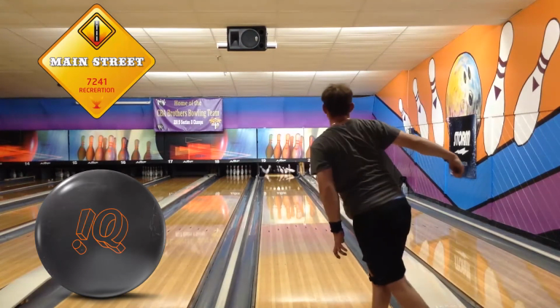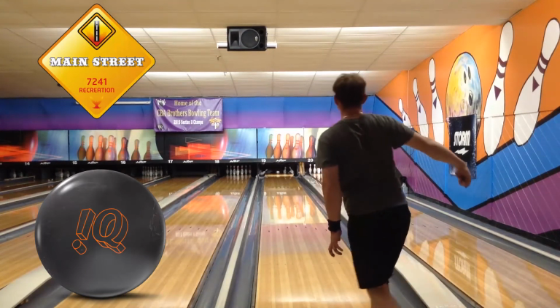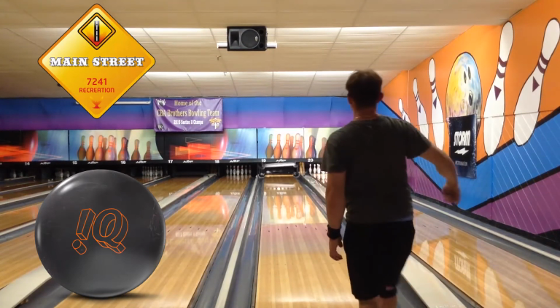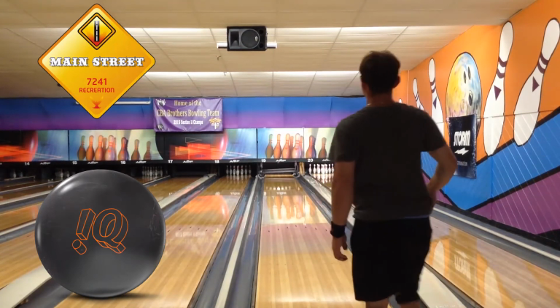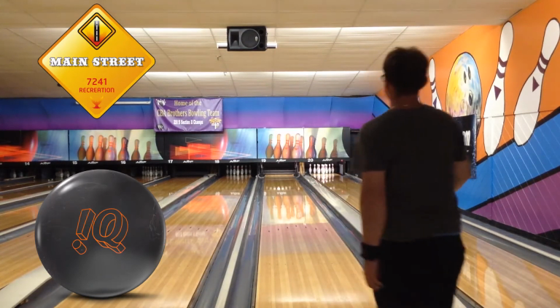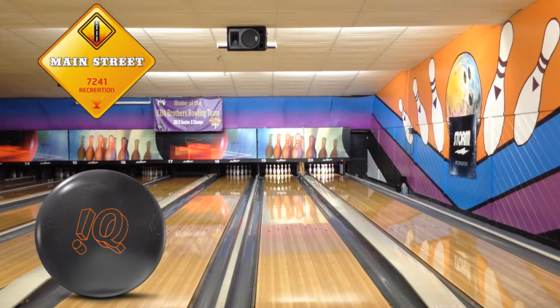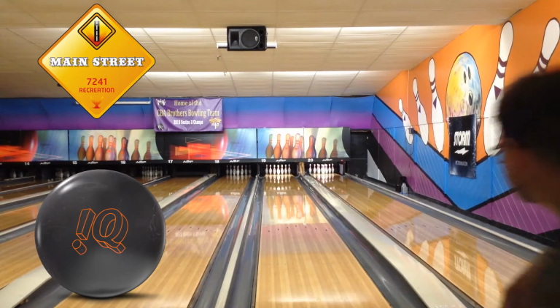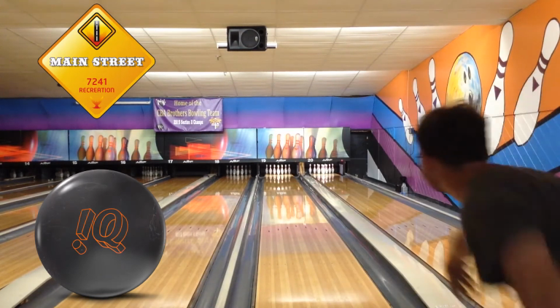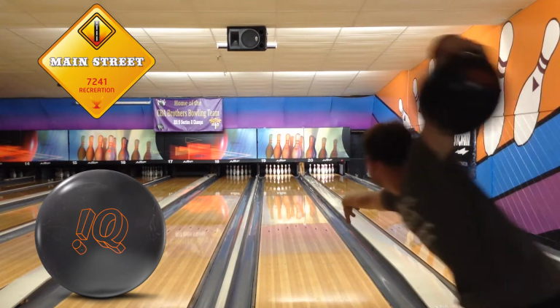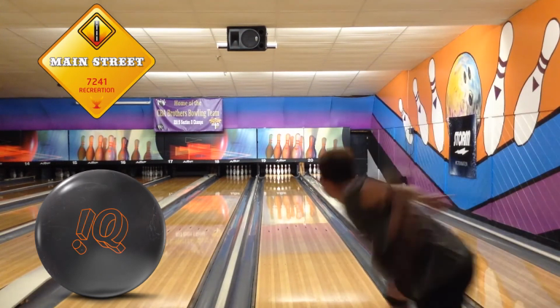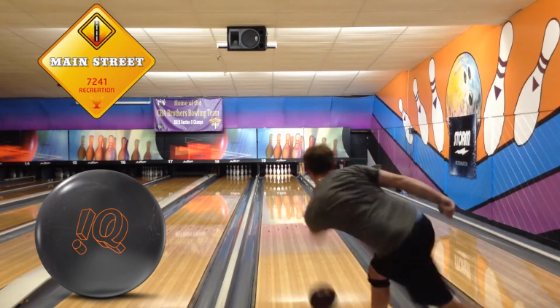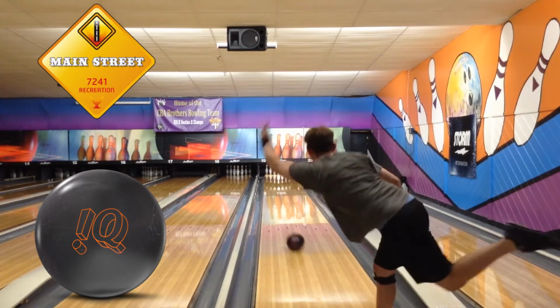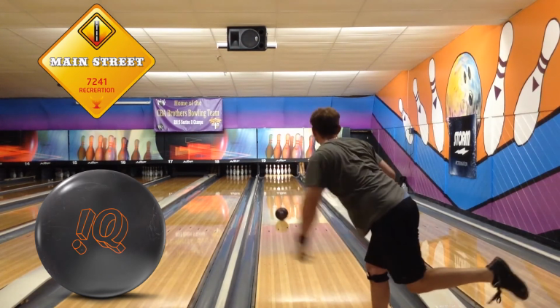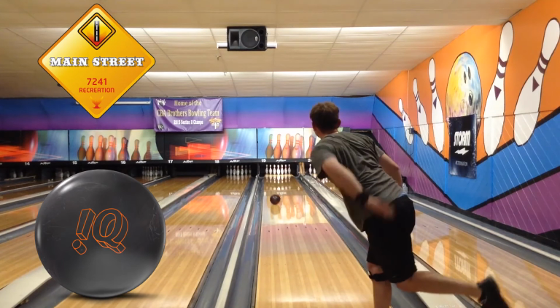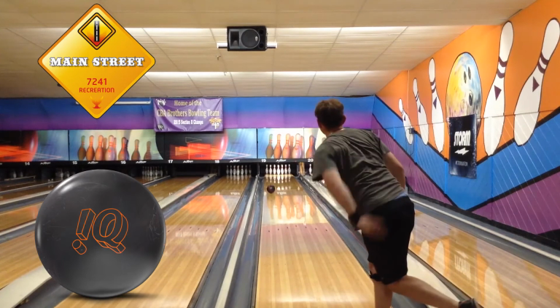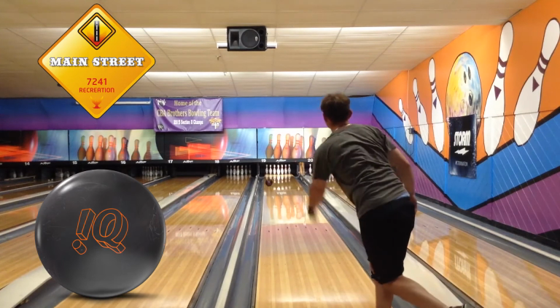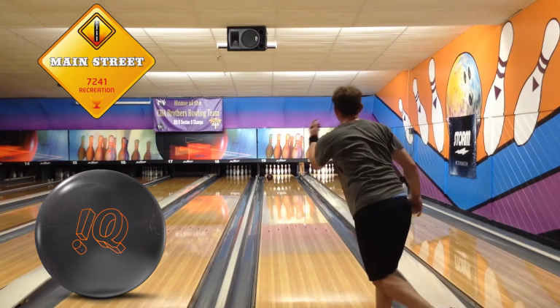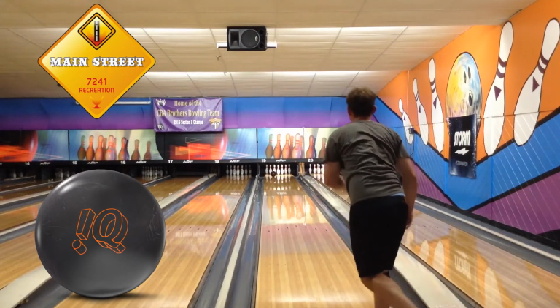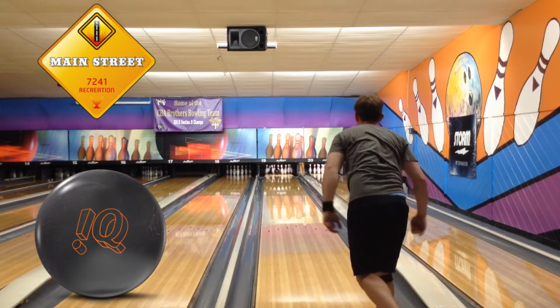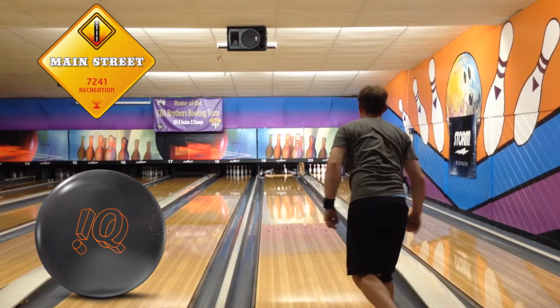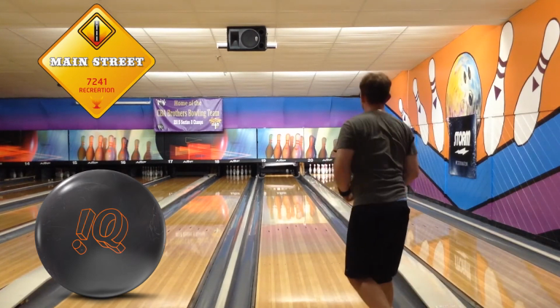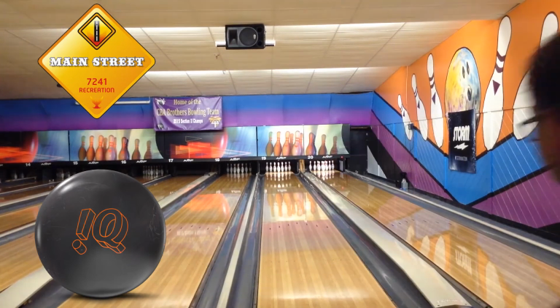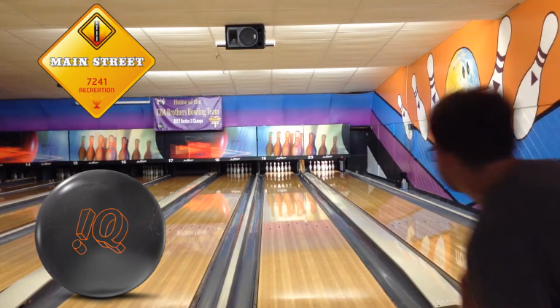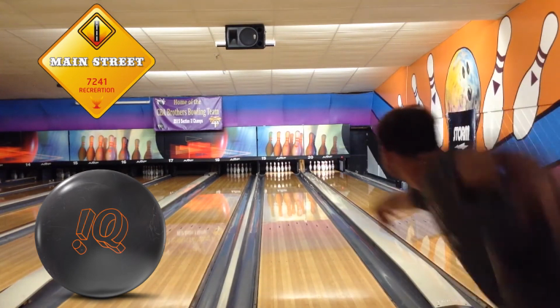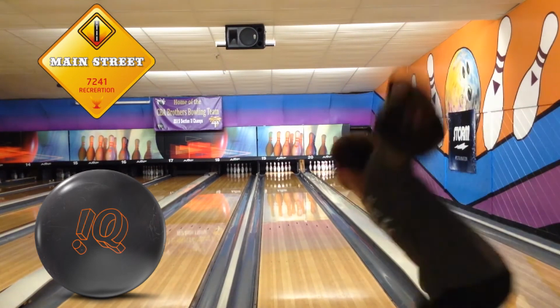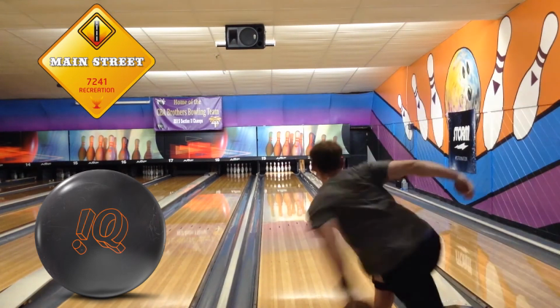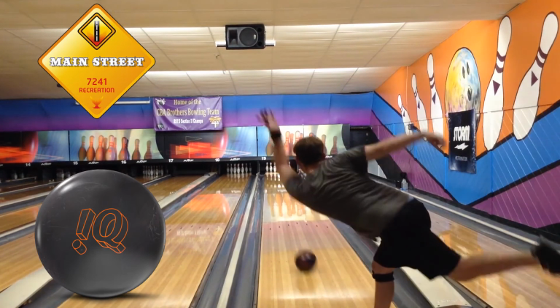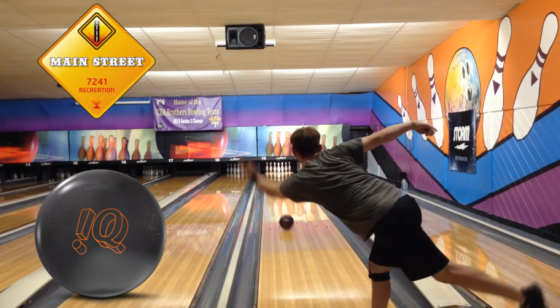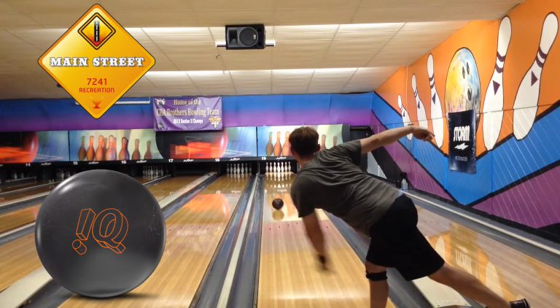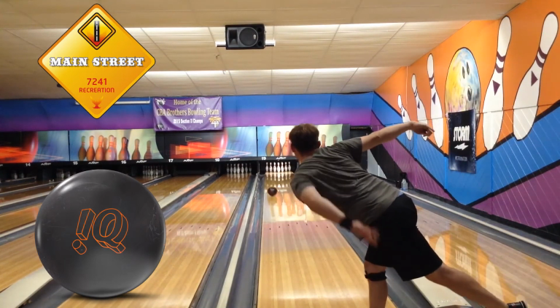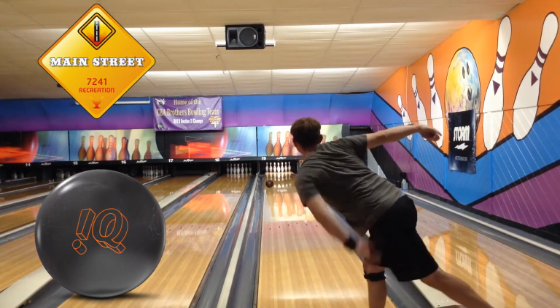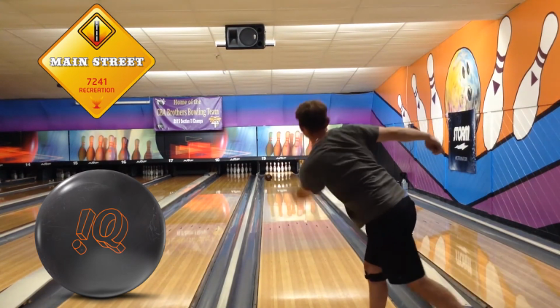If you're a tournament bowler and you have any of the previous IQTOR, or you're looking to try one for the first time, you don't want to miss out on this ball.